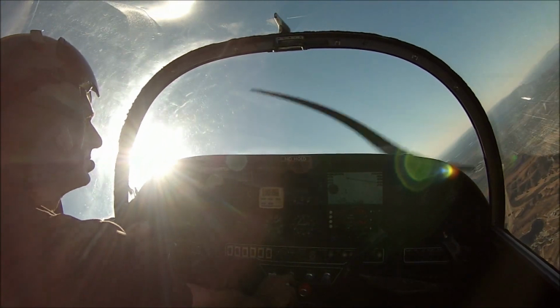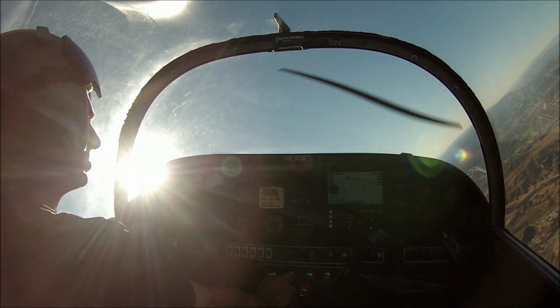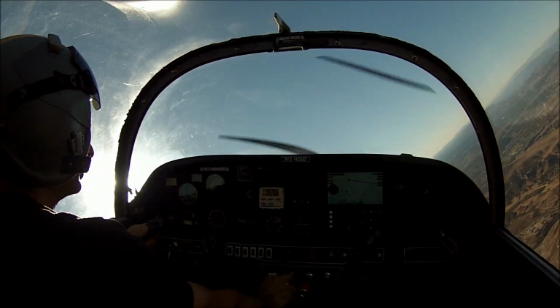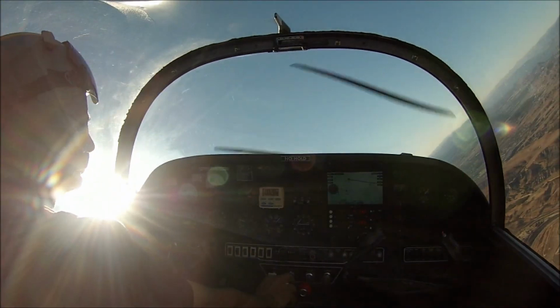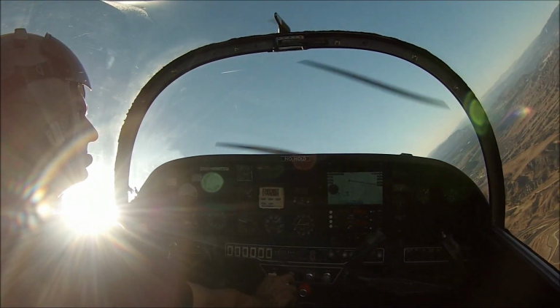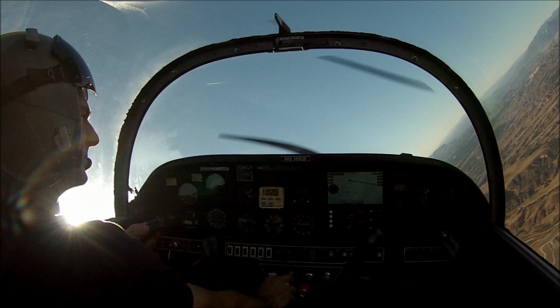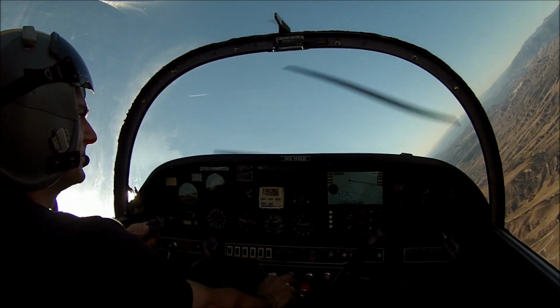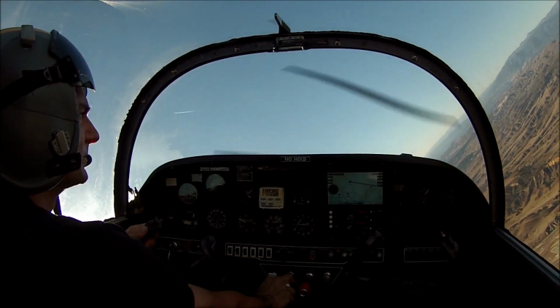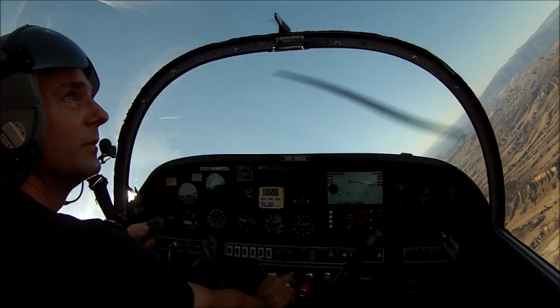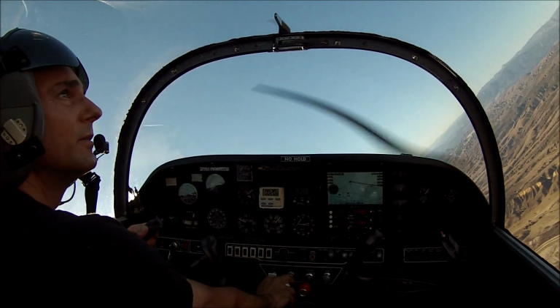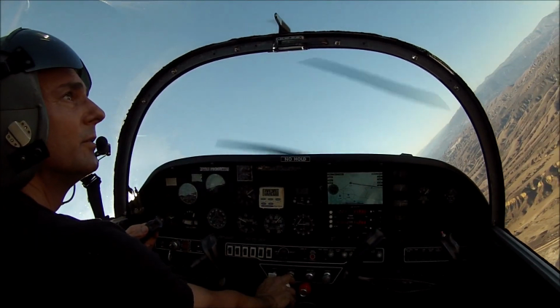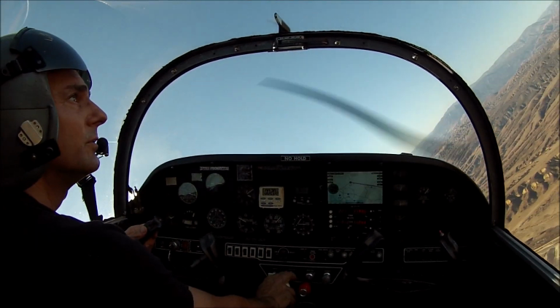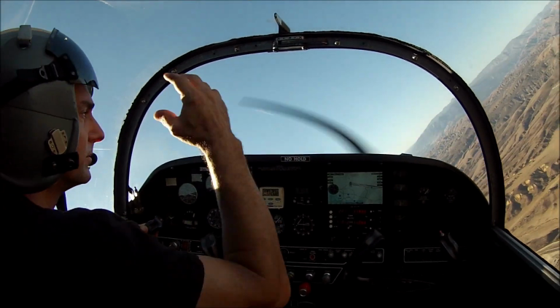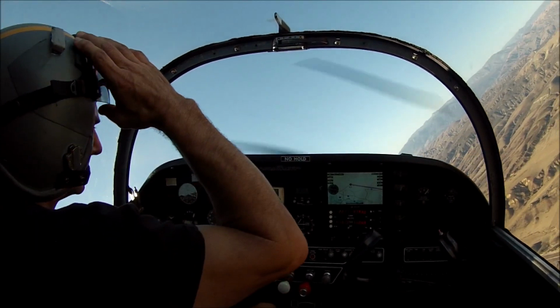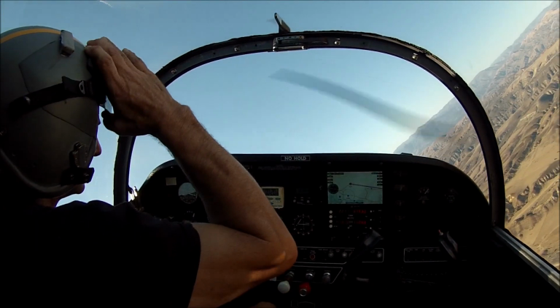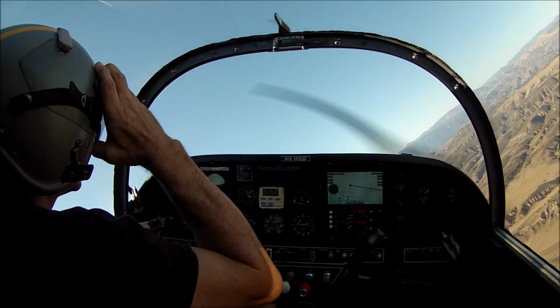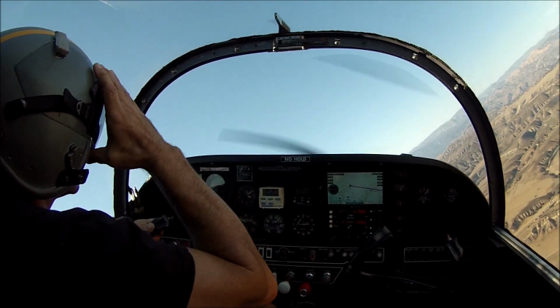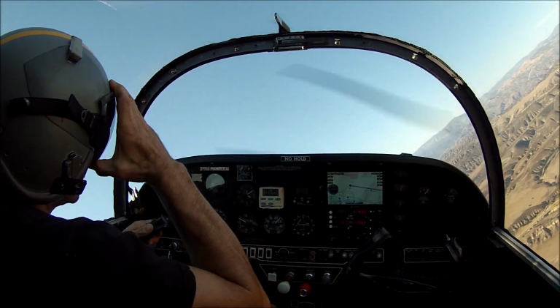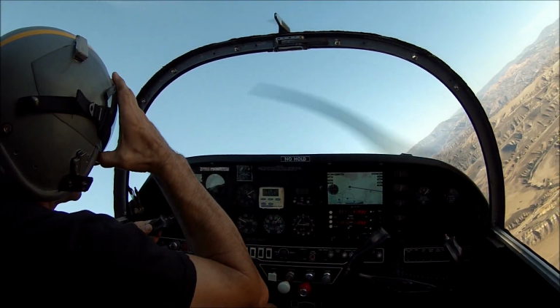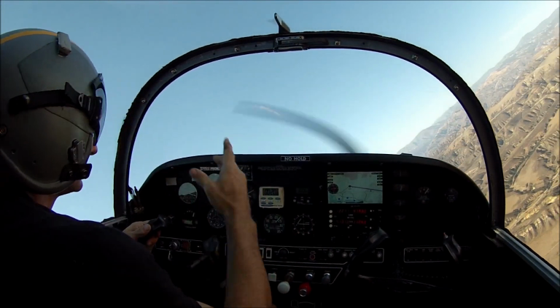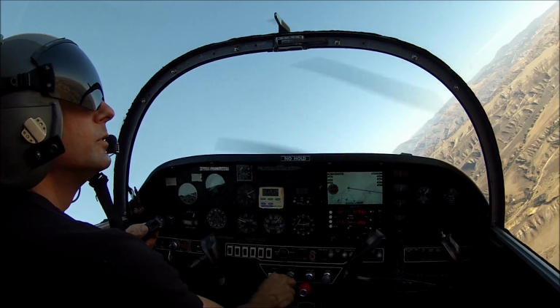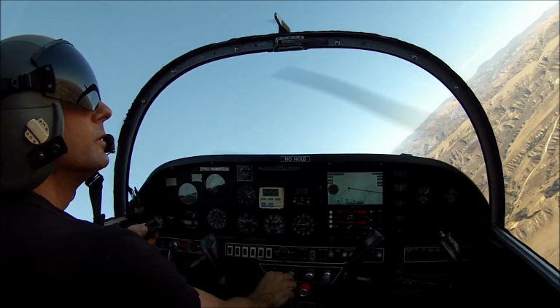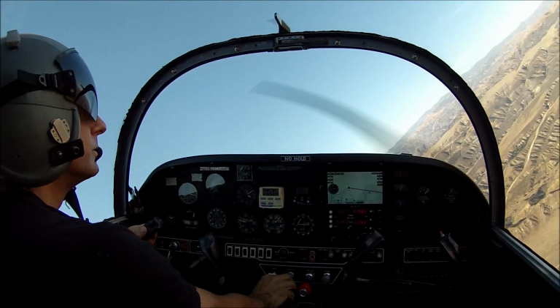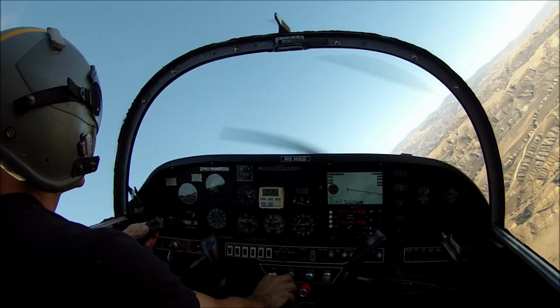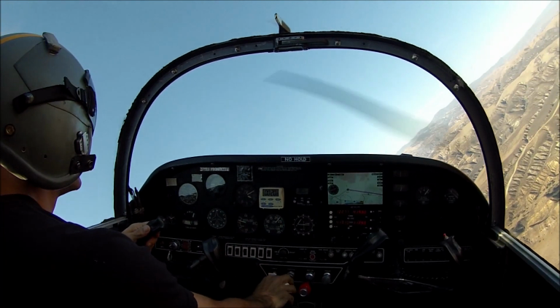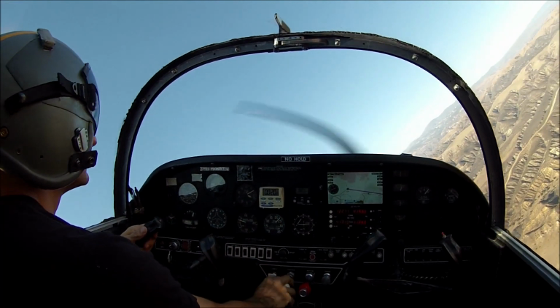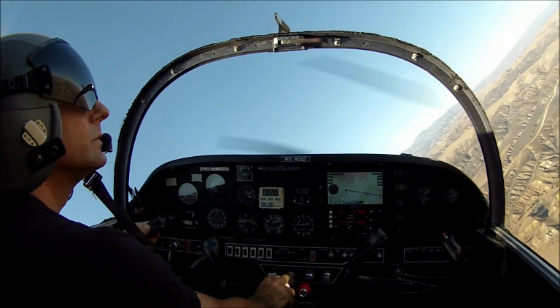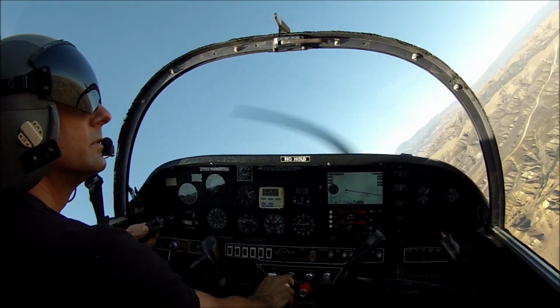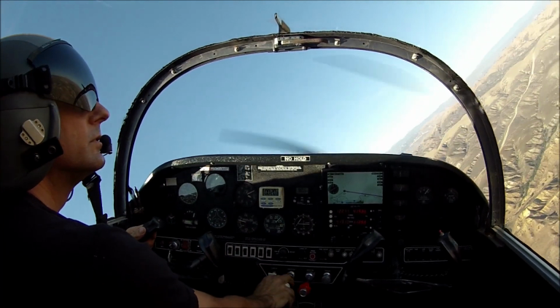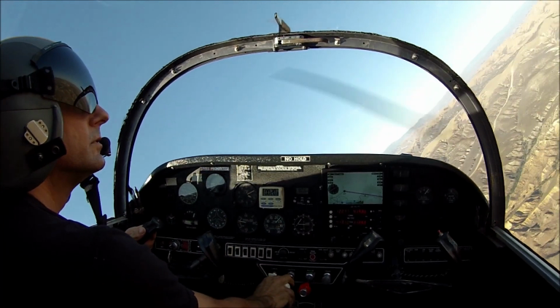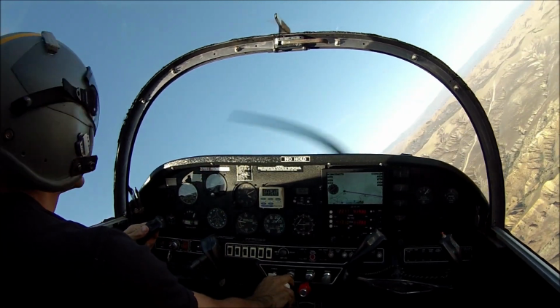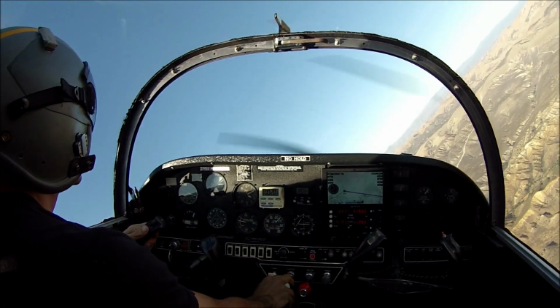89L, traffic now past the southeast, continue to descend to 2,000 for traffic. 89L, traffic — close the altitude, looks like that. 89L, down to 2,000 please for departure traffic now.